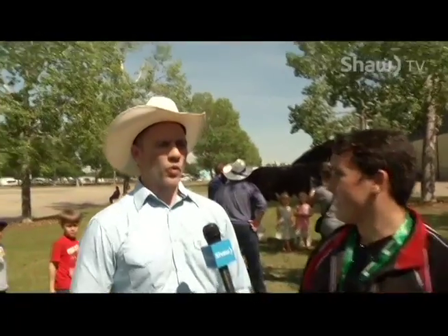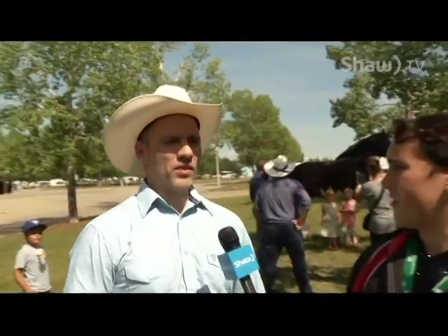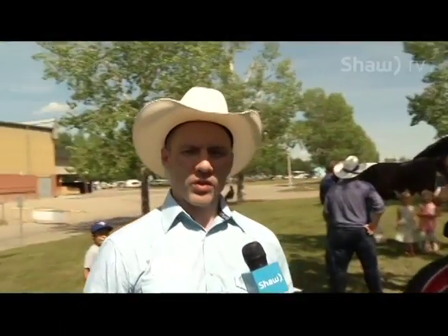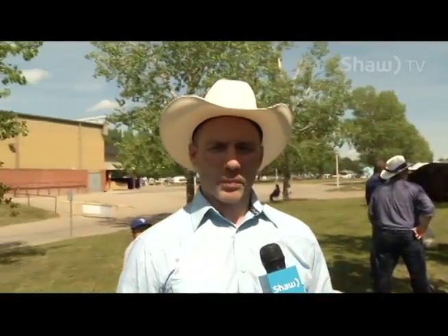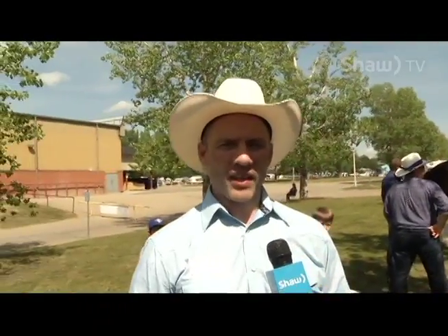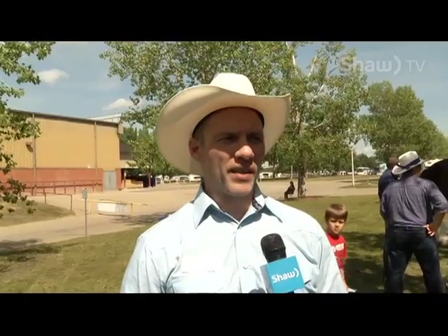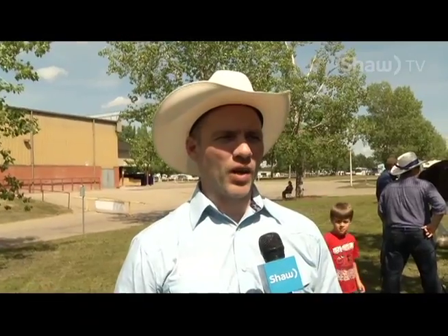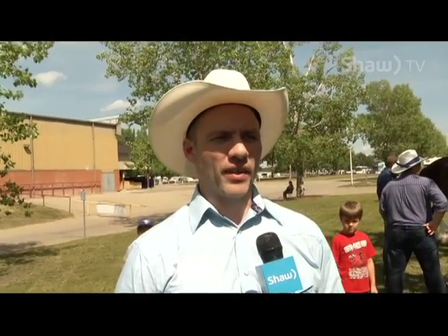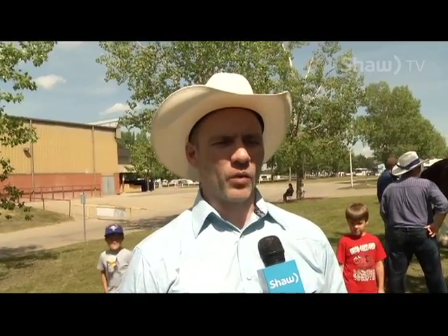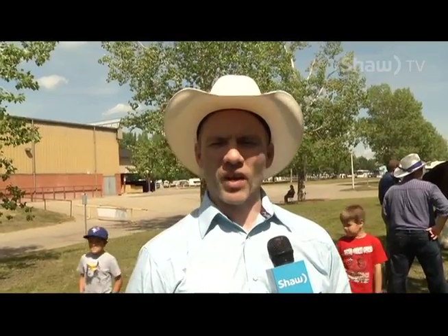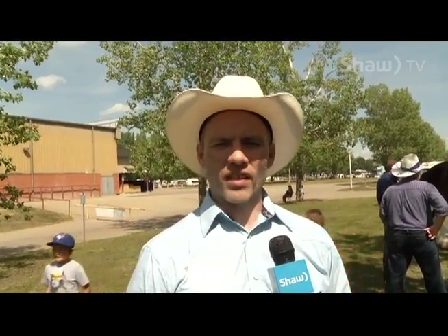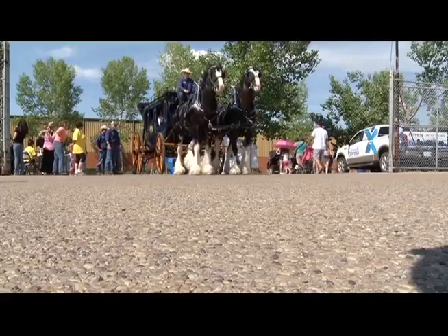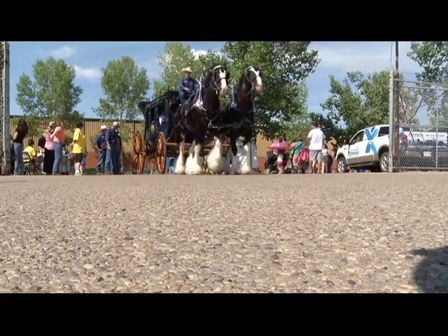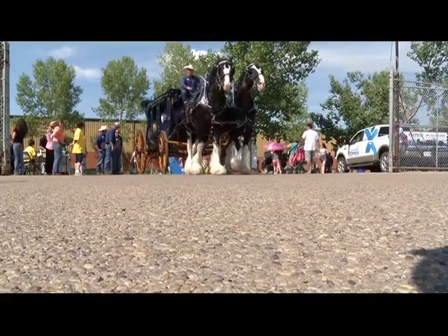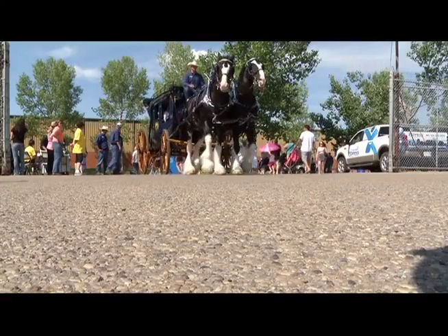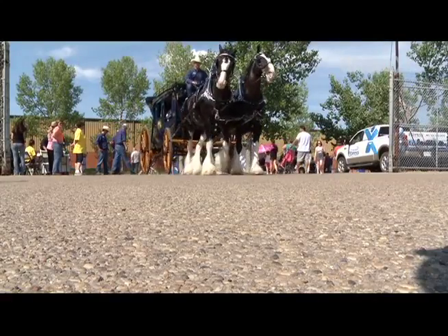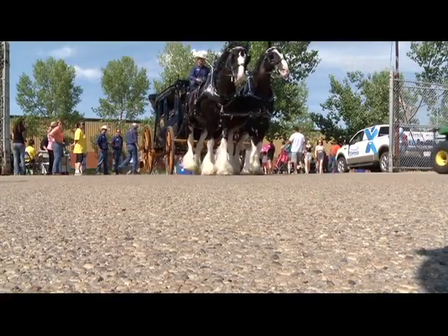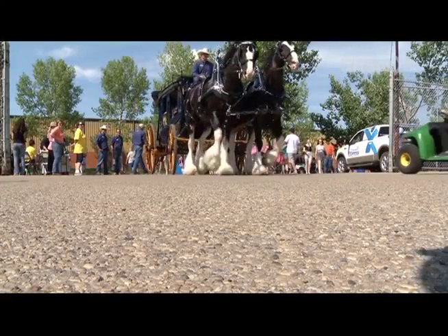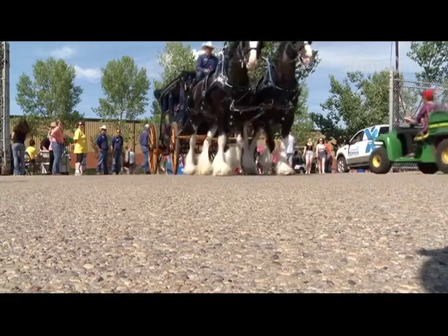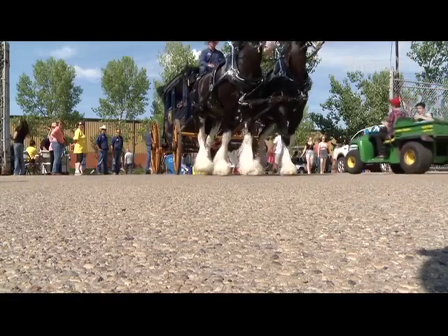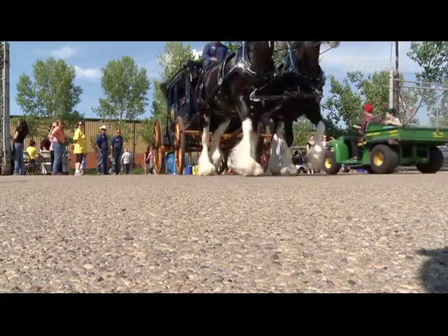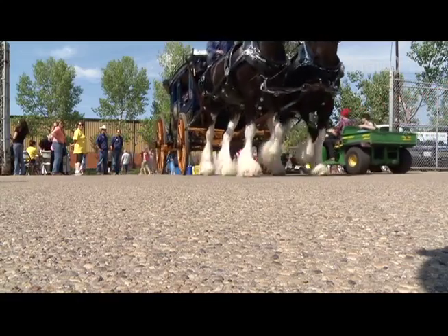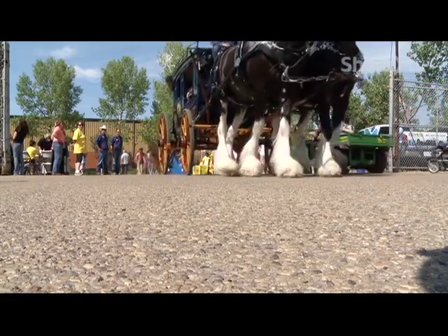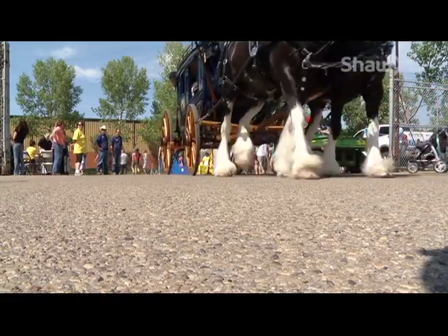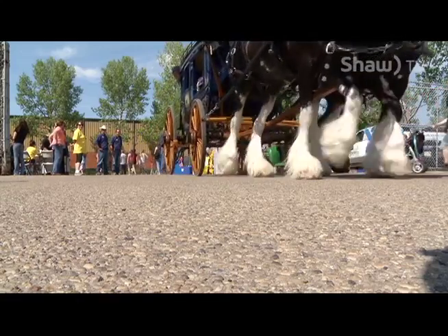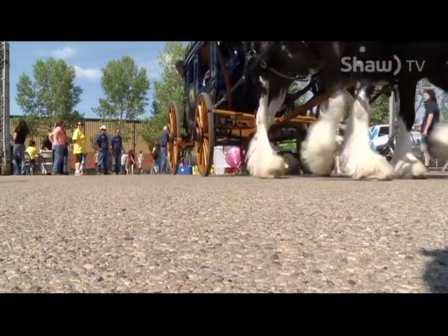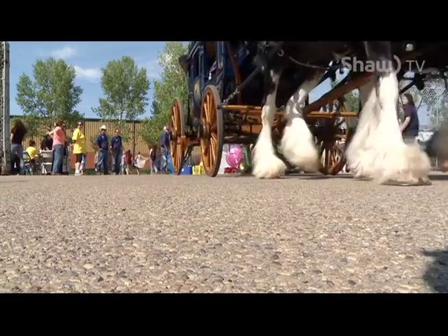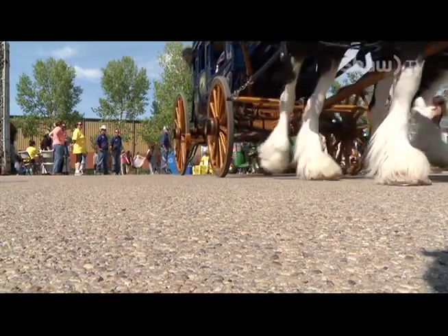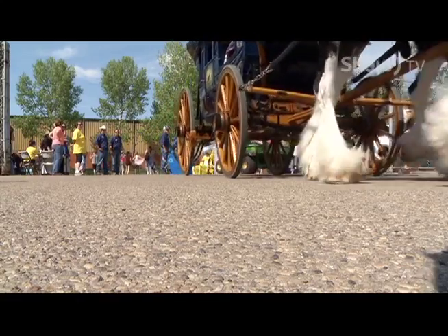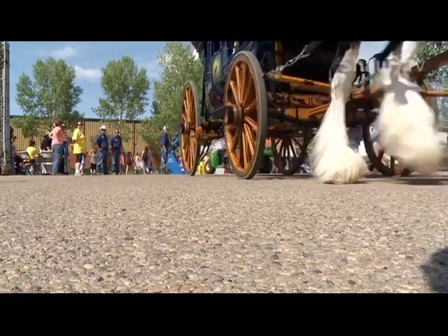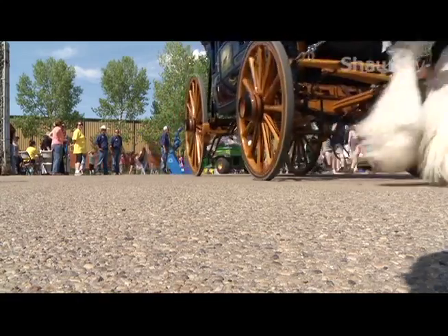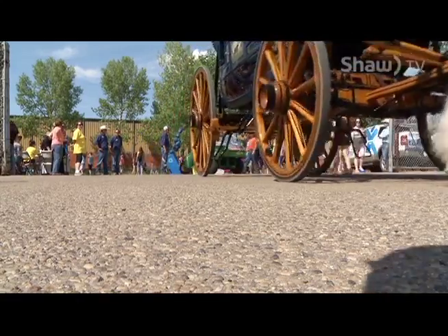Can you tell us how many horses you have here? We brought six horses to the parade today, and right now we're offering wagon rides to the public to raise money for KidSport. There are three horses involved in the wagon rides — two are hitched right now and one is available for pictures.